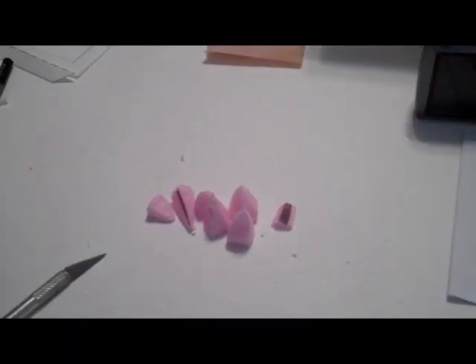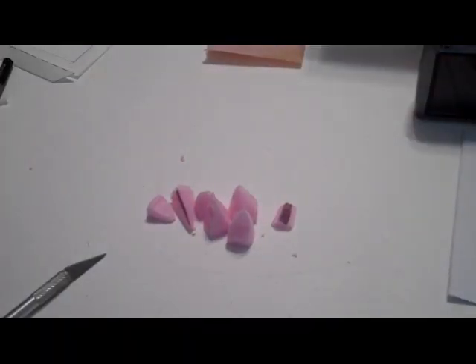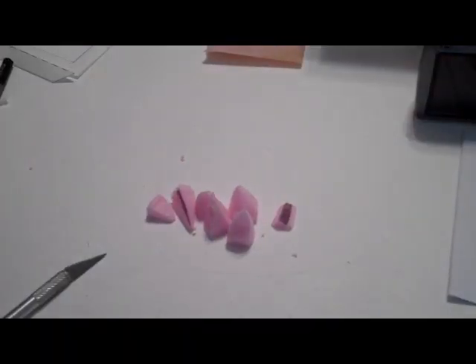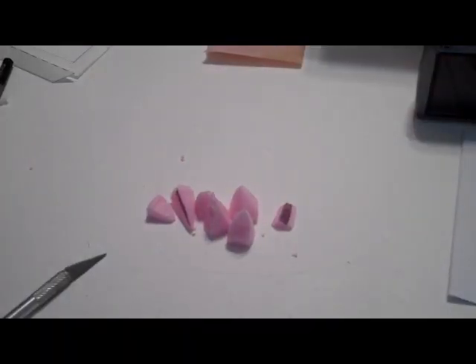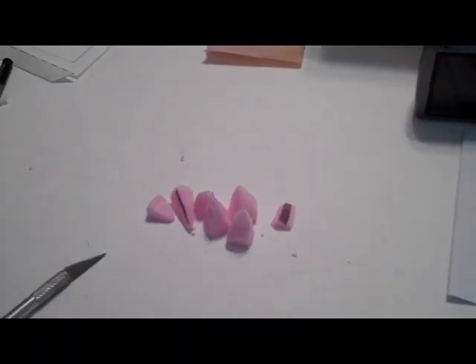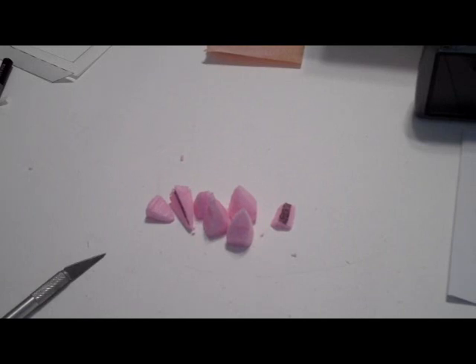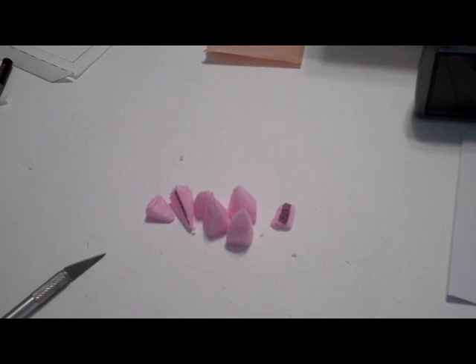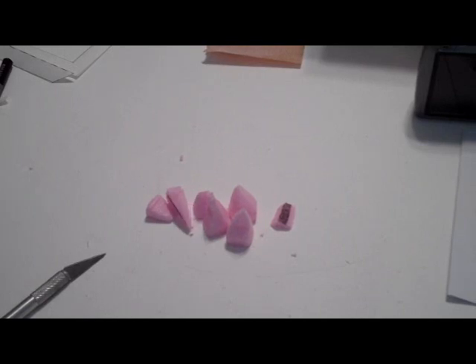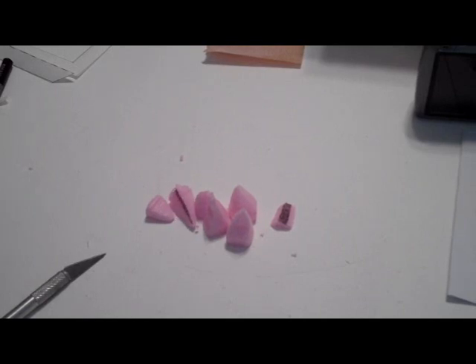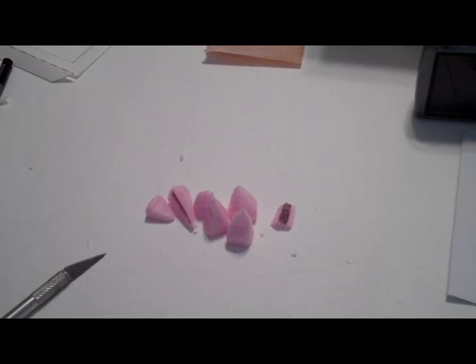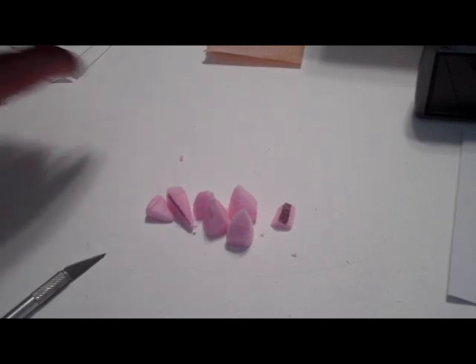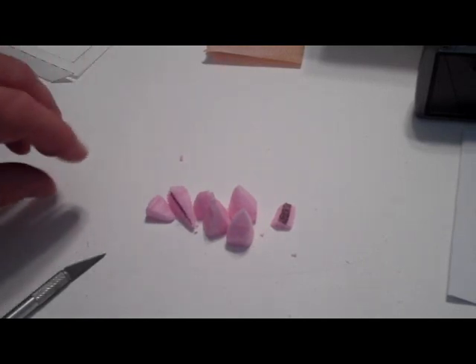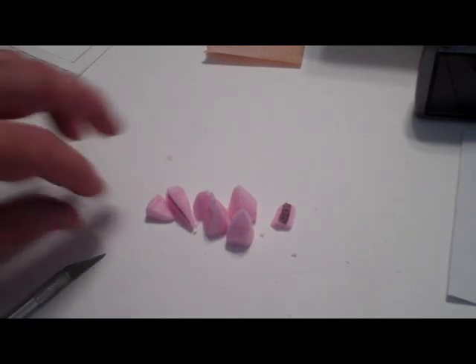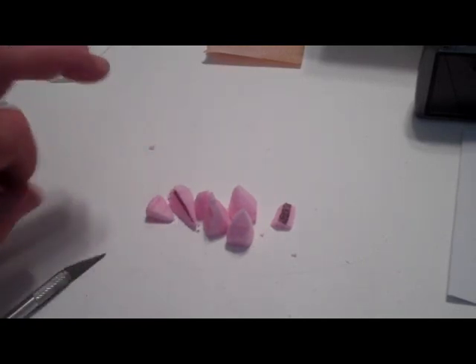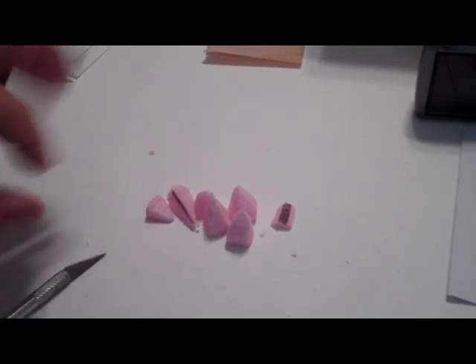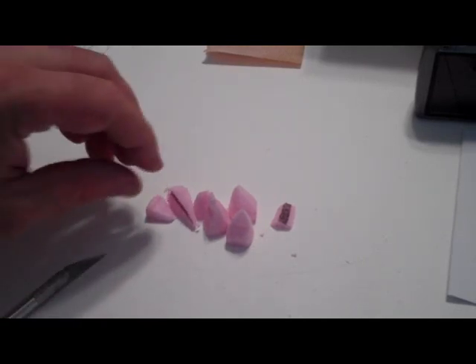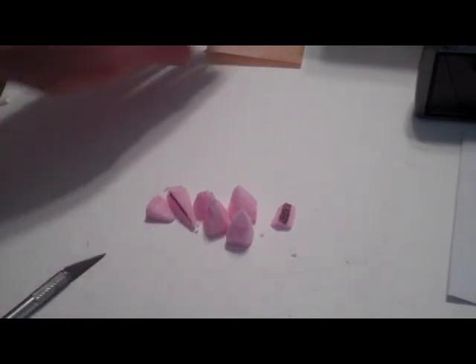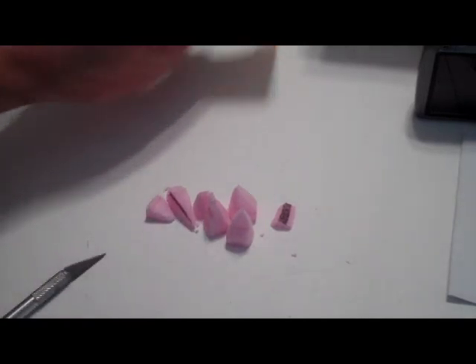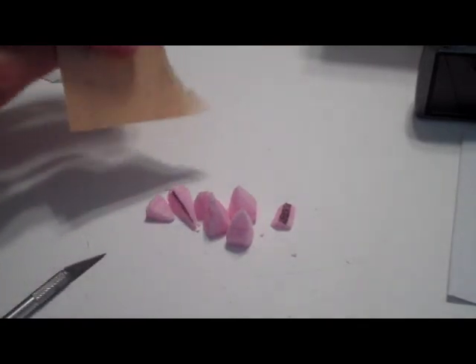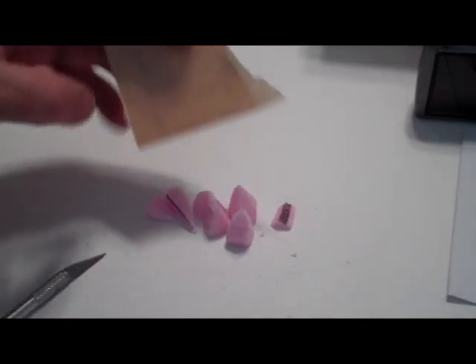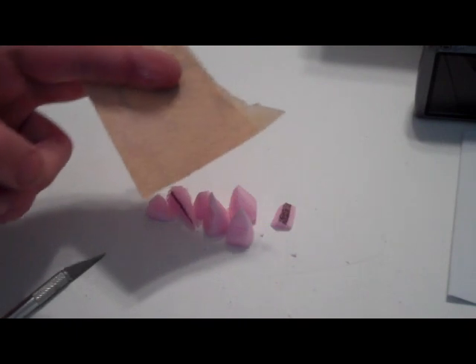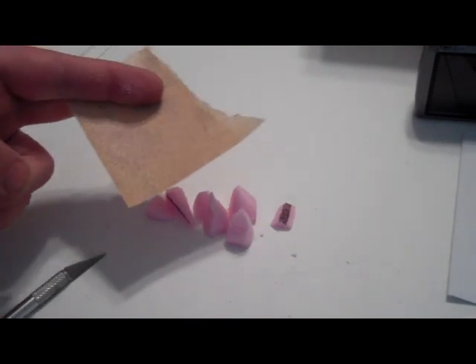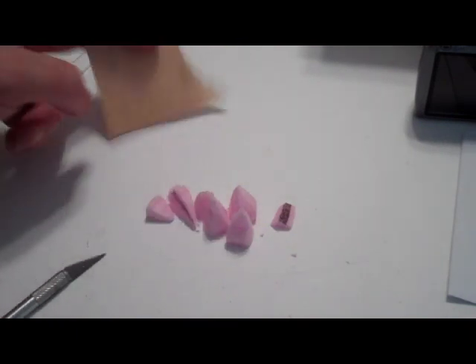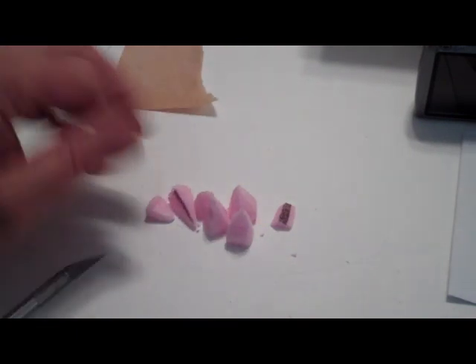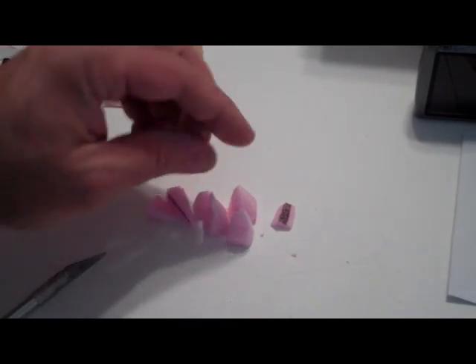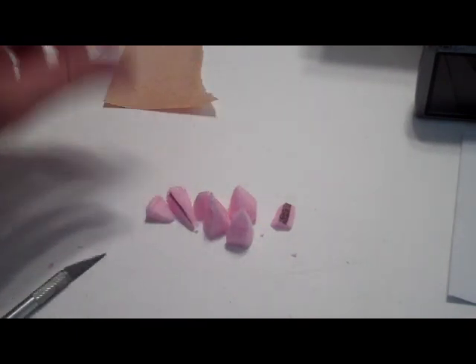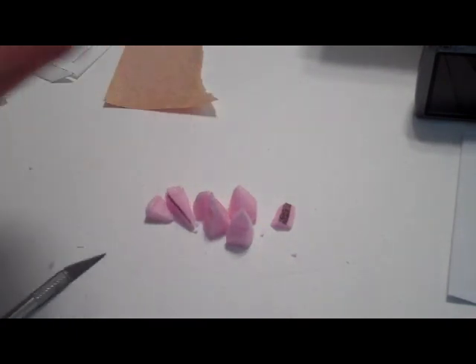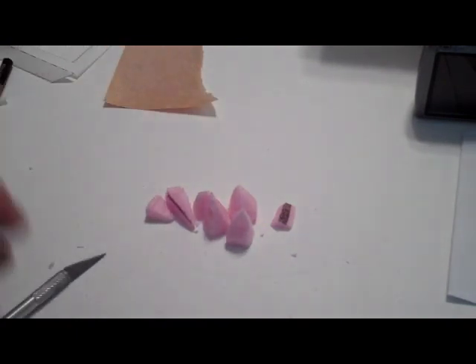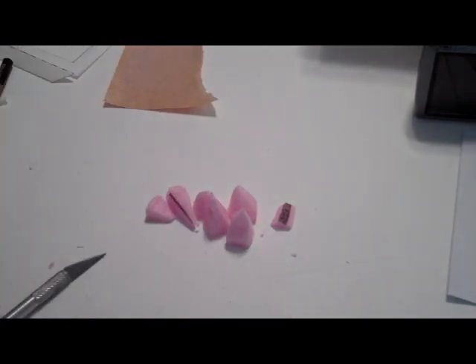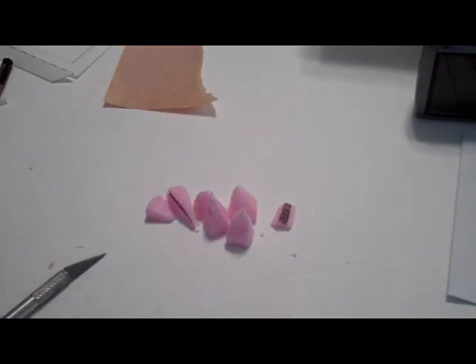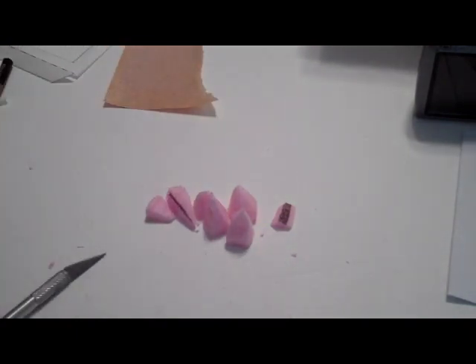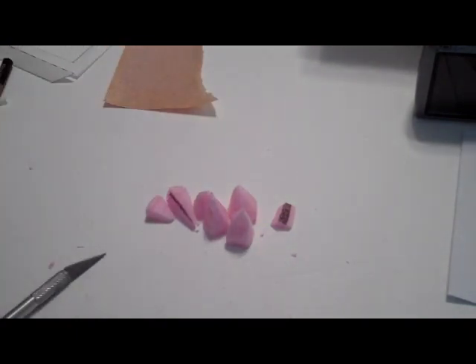To make the various stalagmites in the cave coming up from the cave floor, all I did was cut out some little pieces of foam and then sand them down to make rough triangles. Then I will glue those in place and paint them.